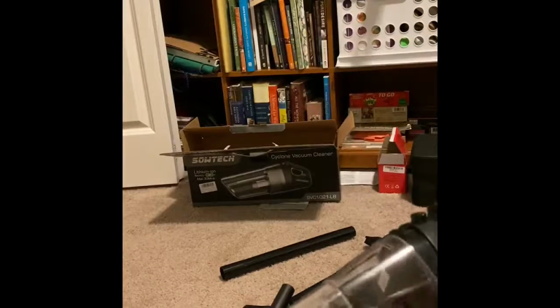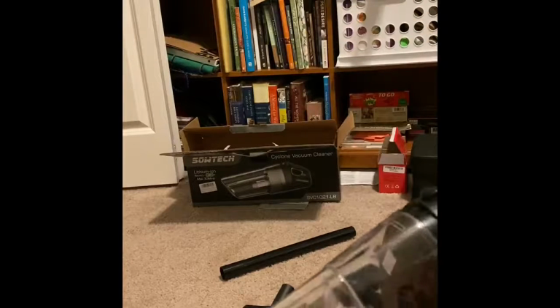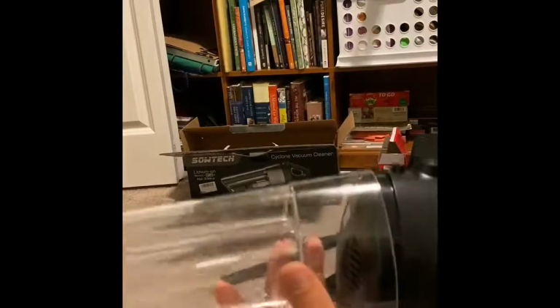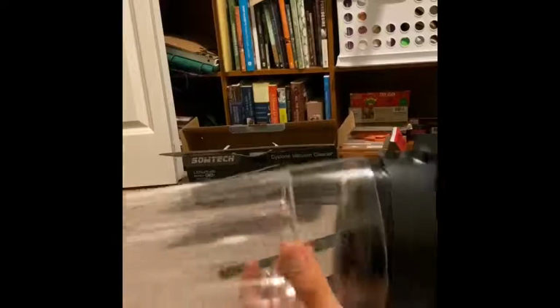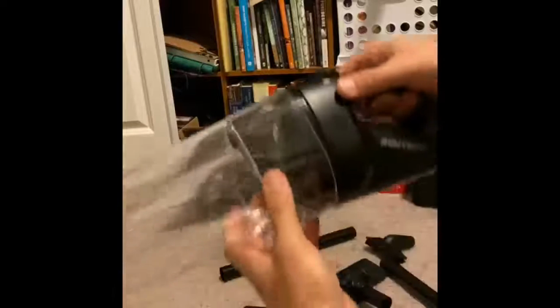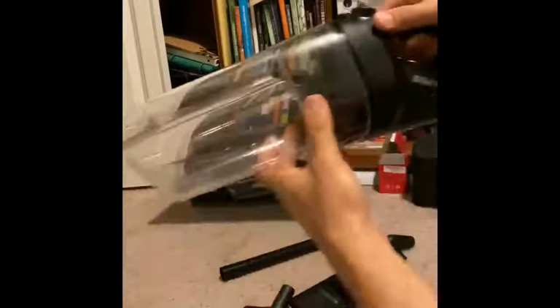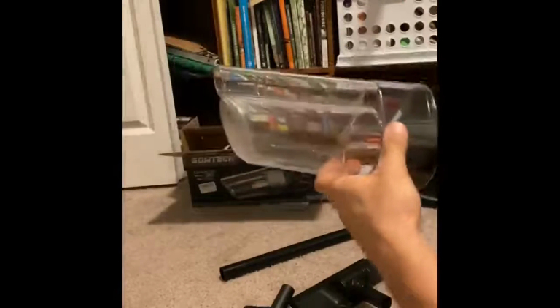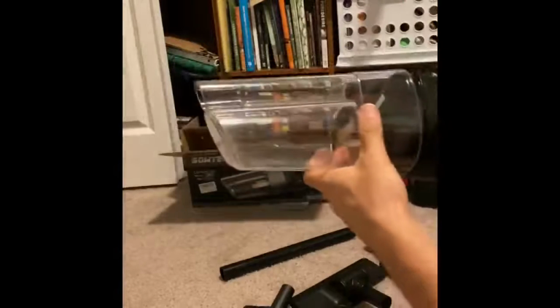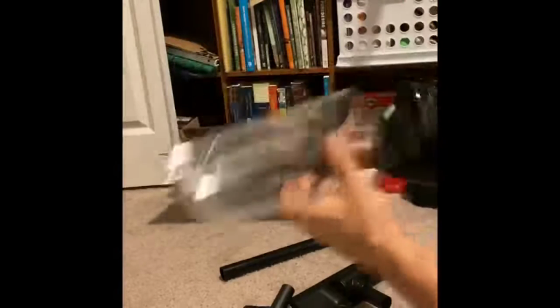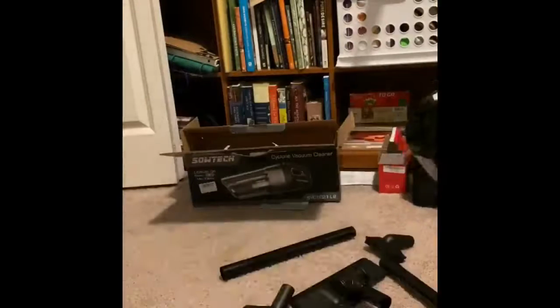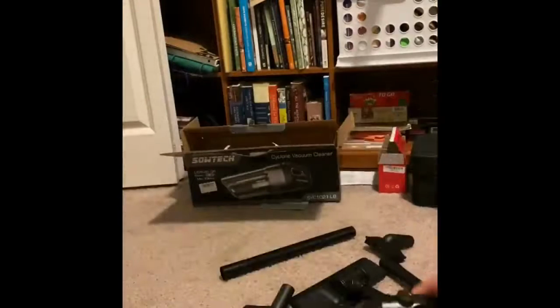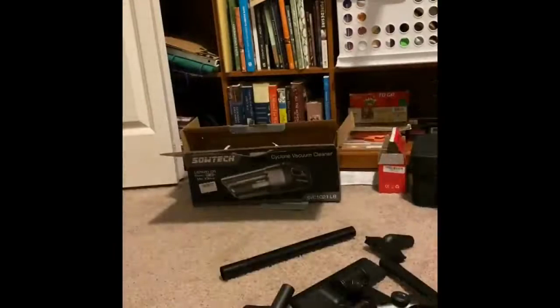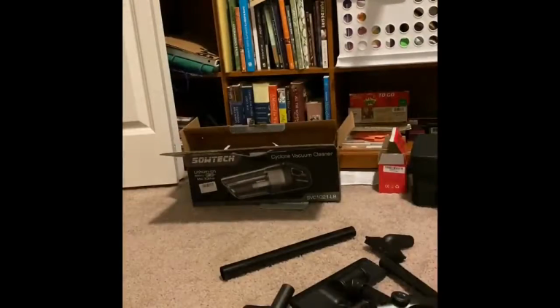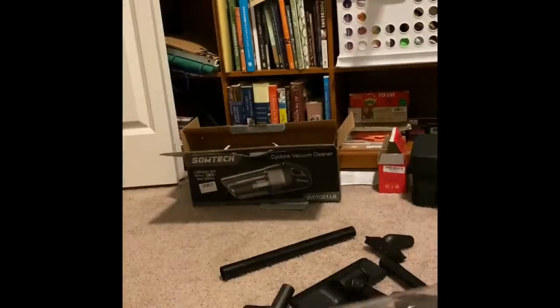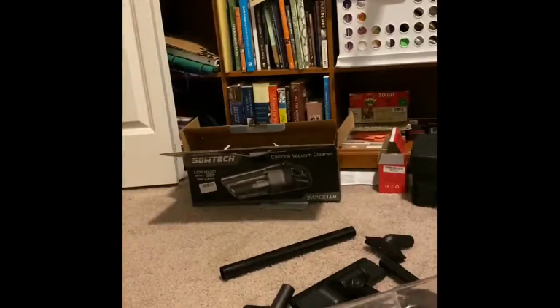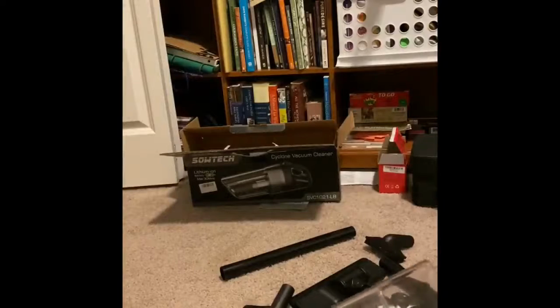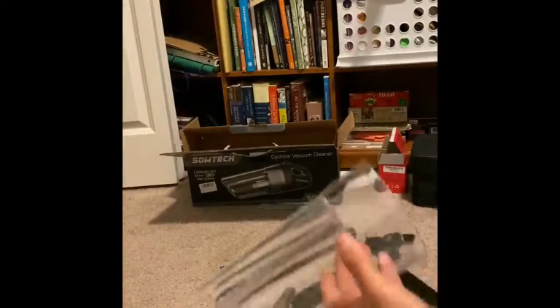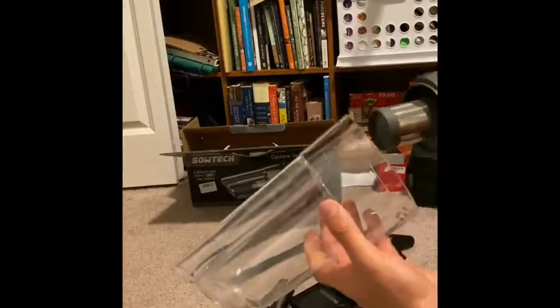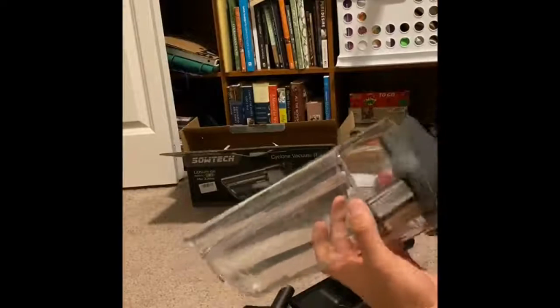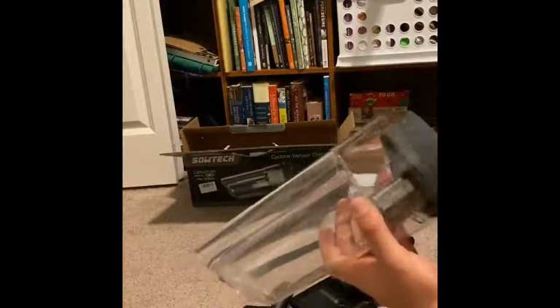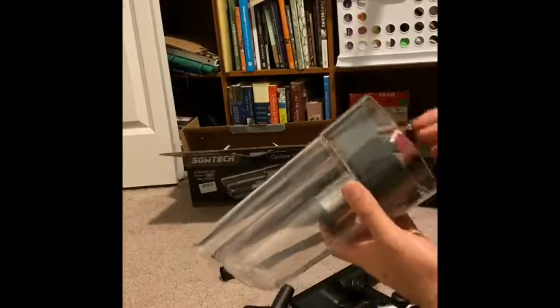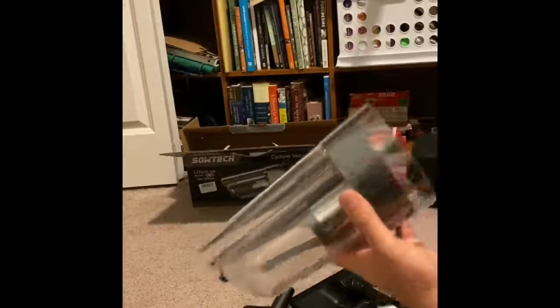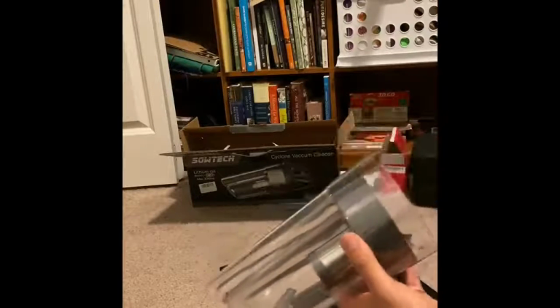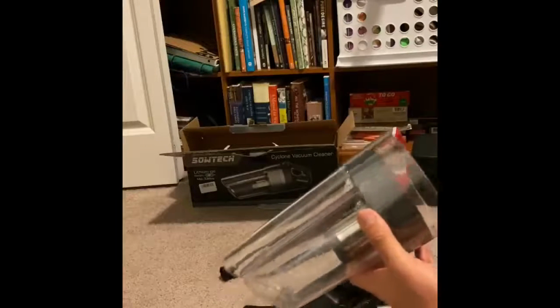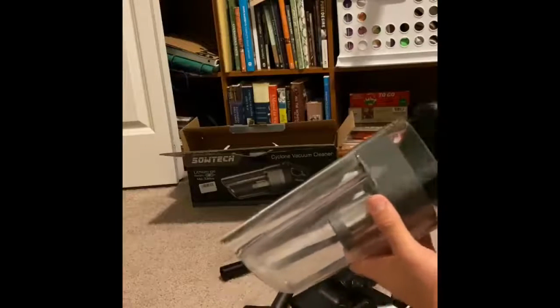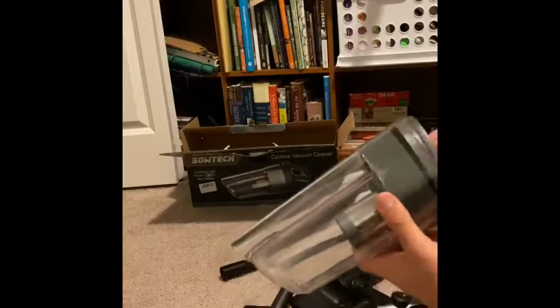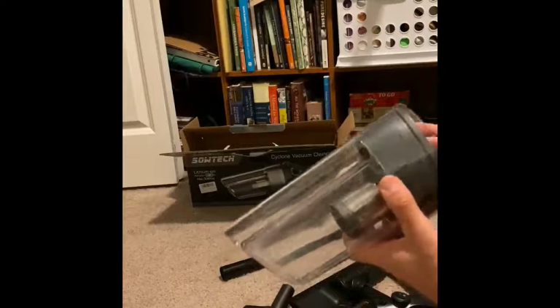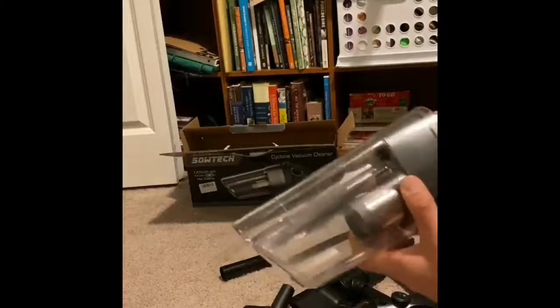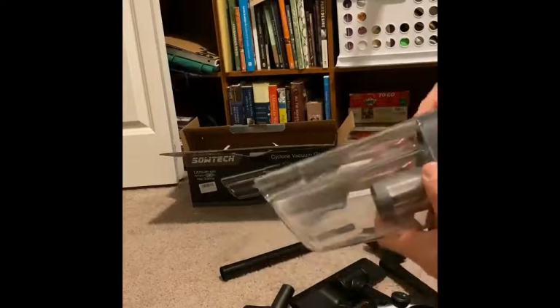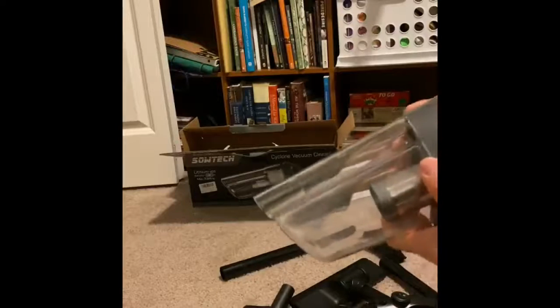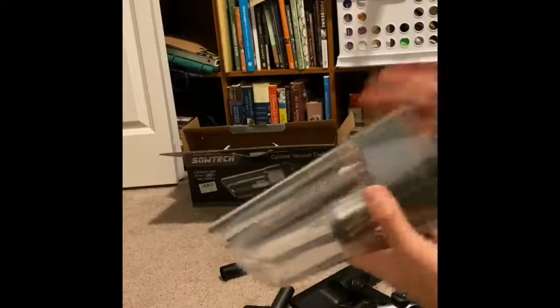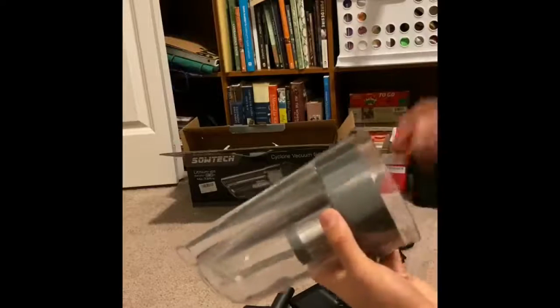I actually took it apart to show you how easy it is to disassemble this thing. So this is what the filter looks like. Pops in just like that. This pops in right here. It comes fully assembled.